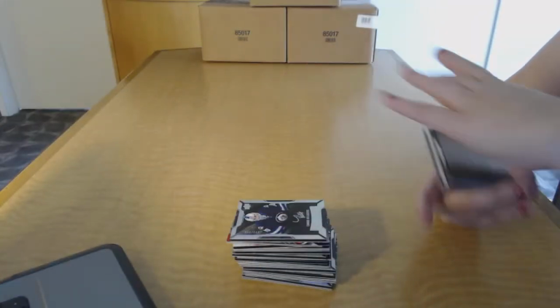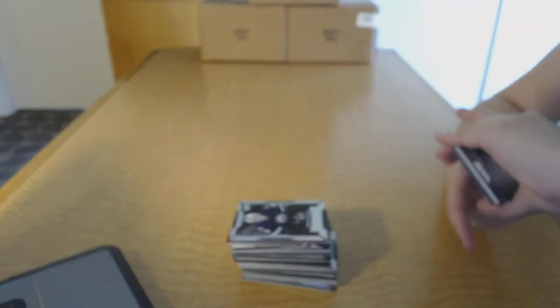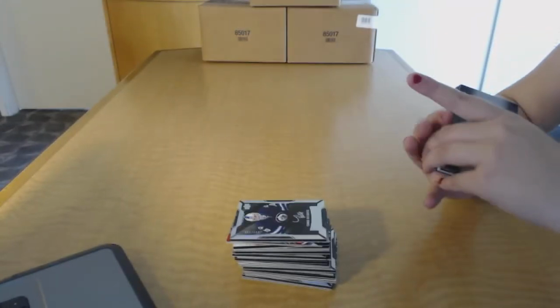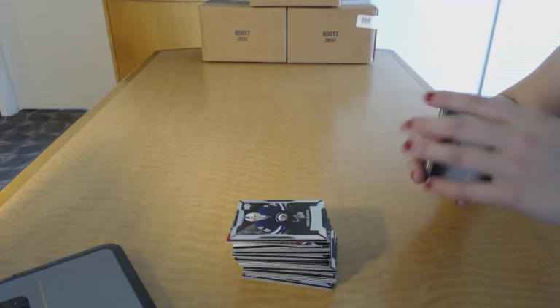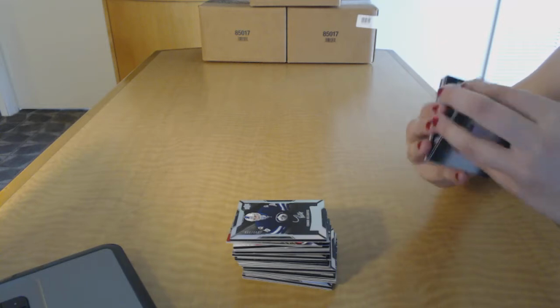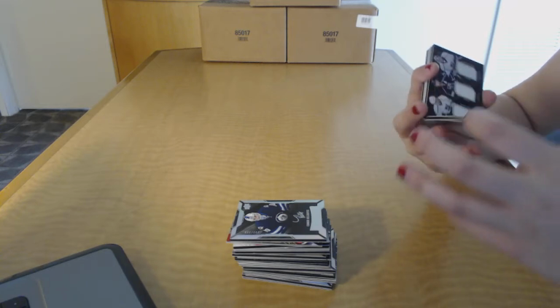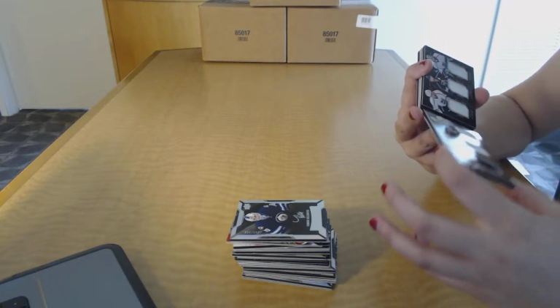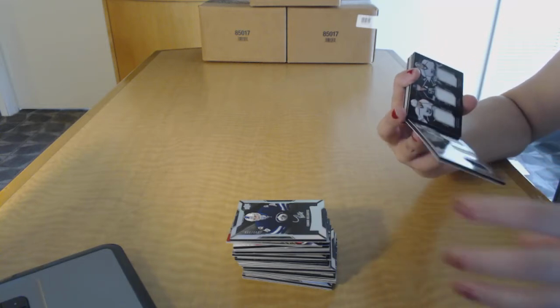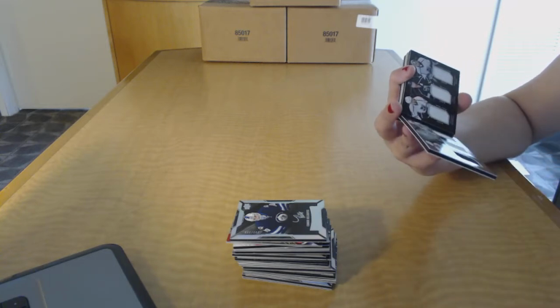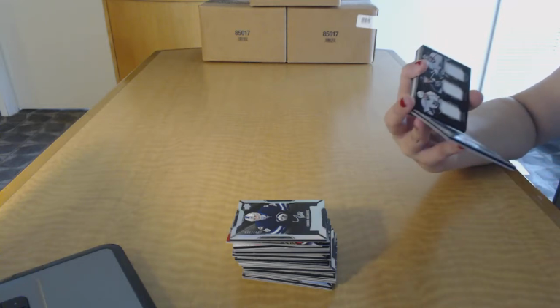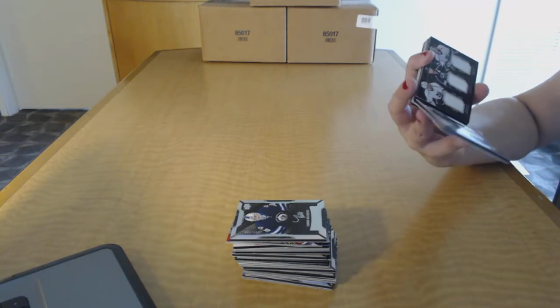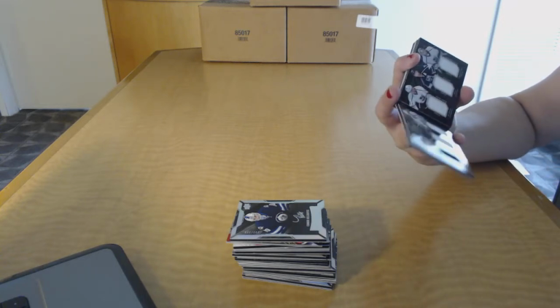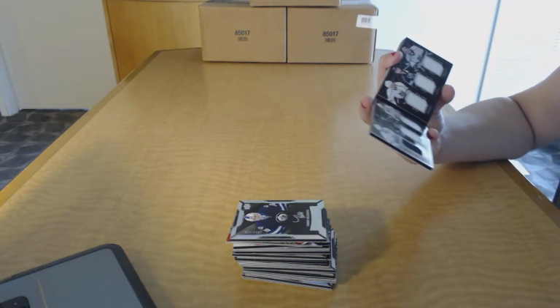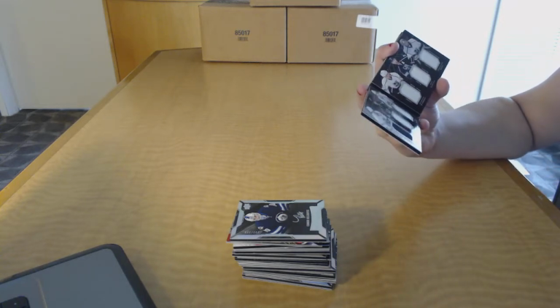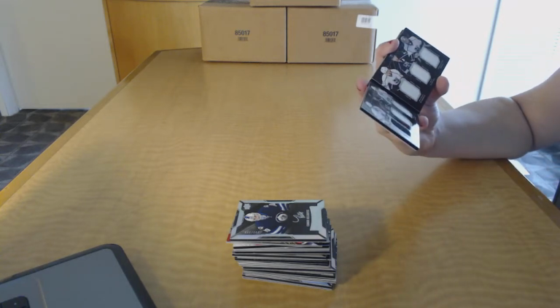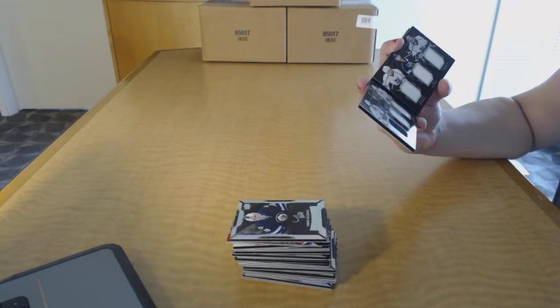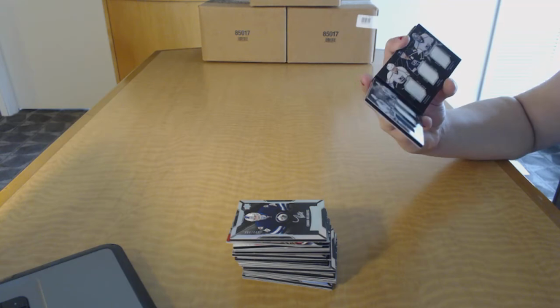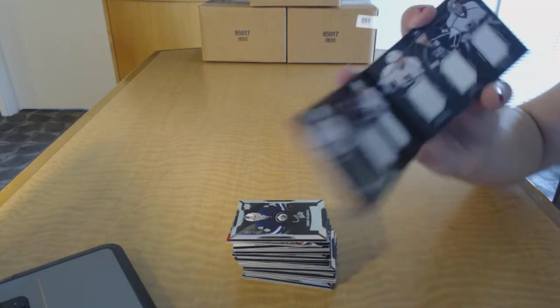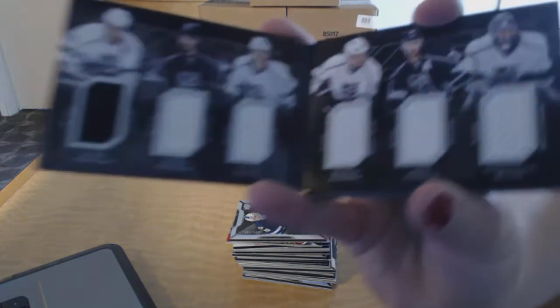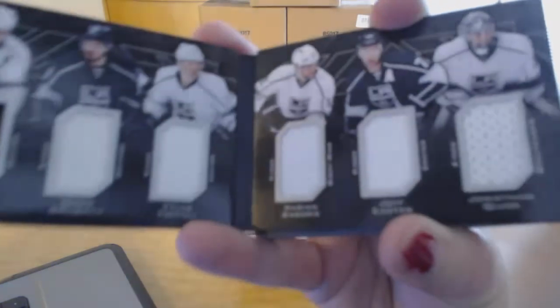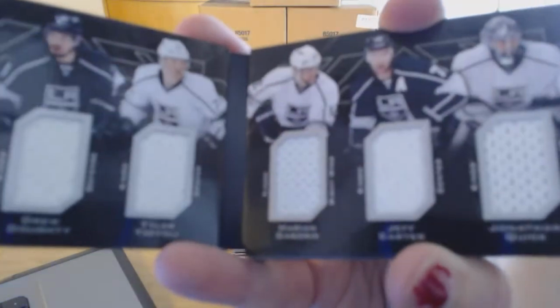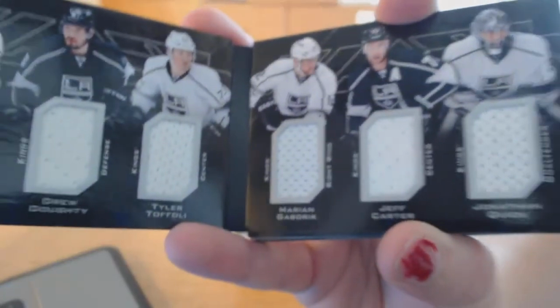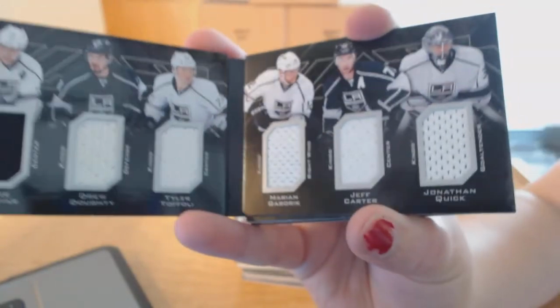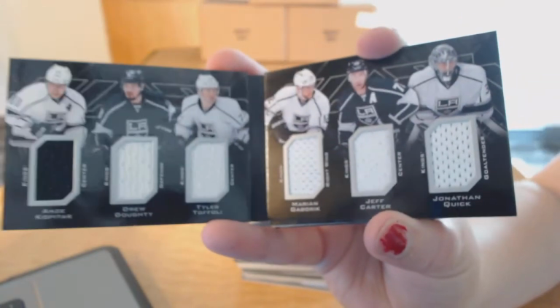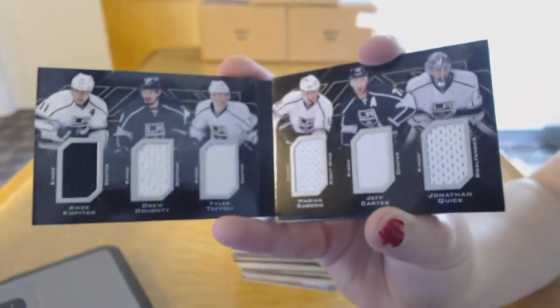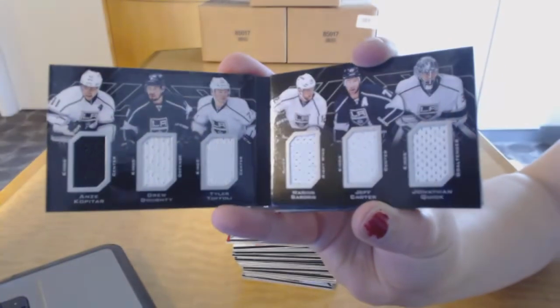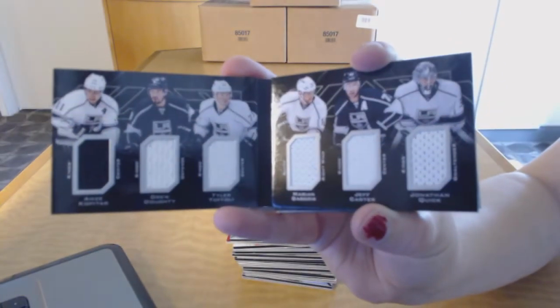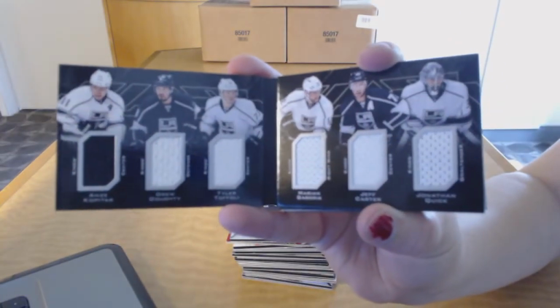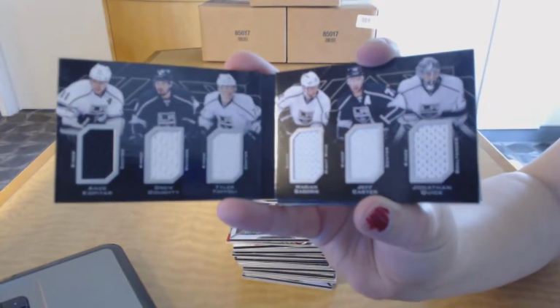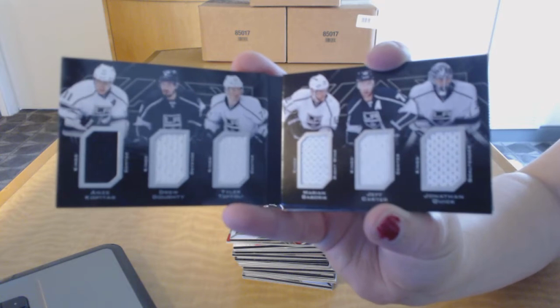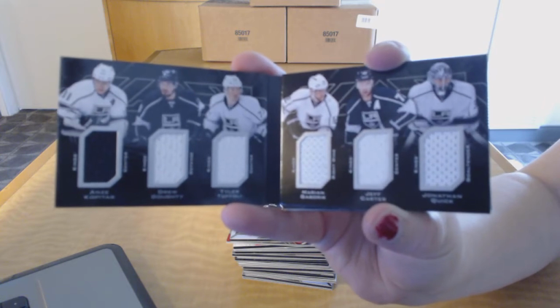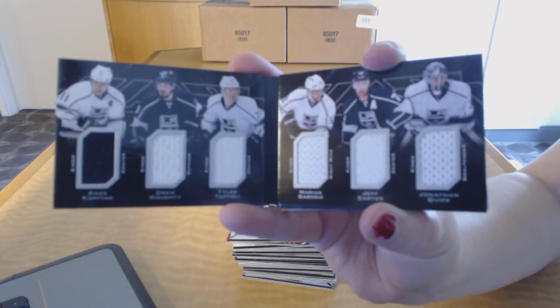We've got a Sixes Relics Booklet for the LA Kings: Kopitar, Doughty, Toffoli, Gaborik, Carter, and Quick. Six-way jersey booklet for the Kings.